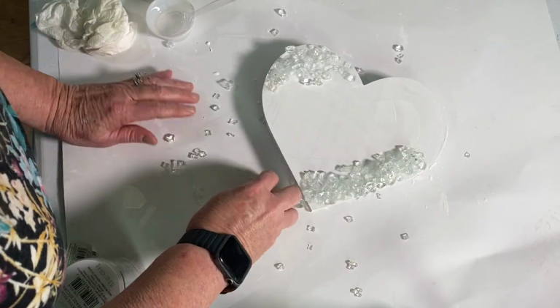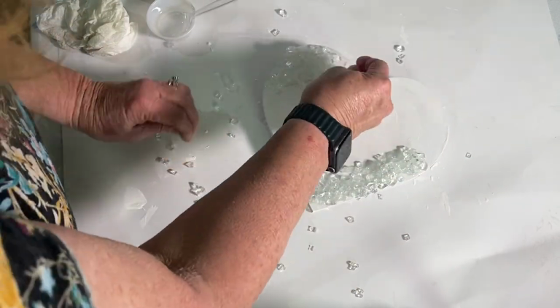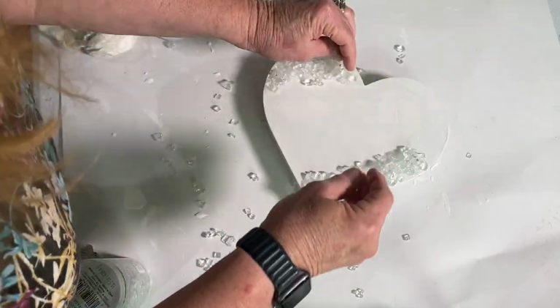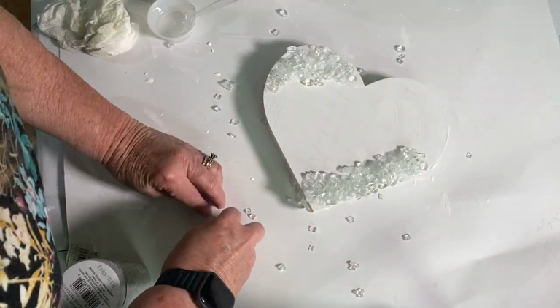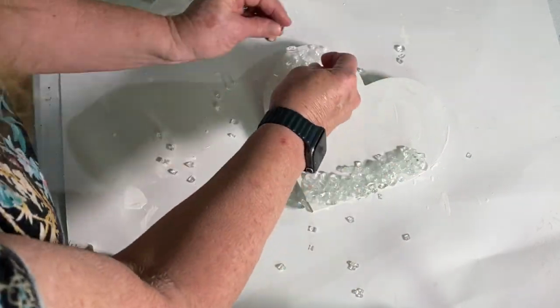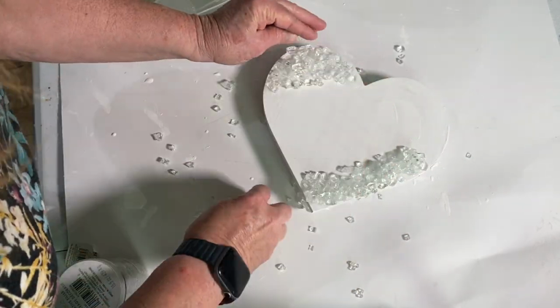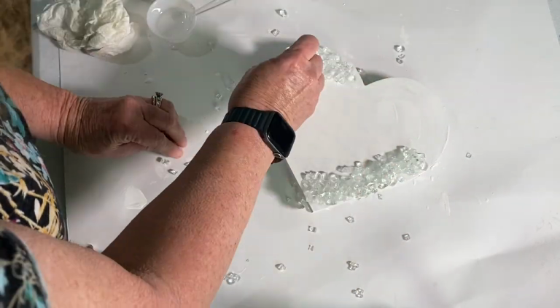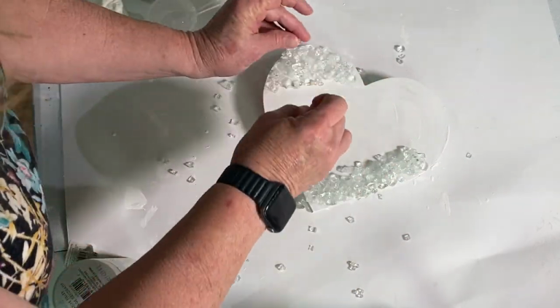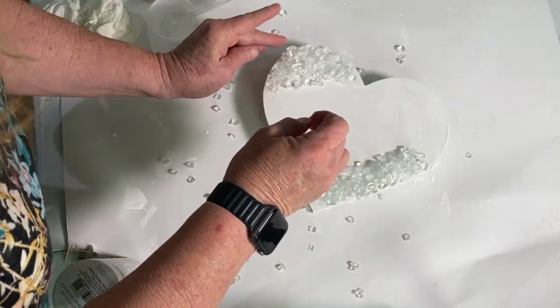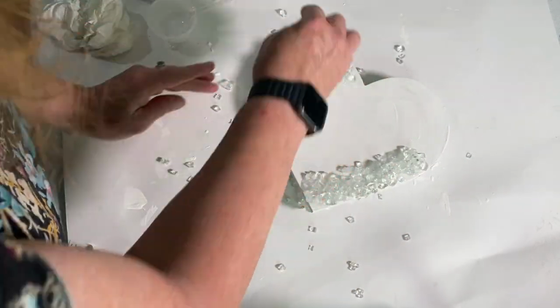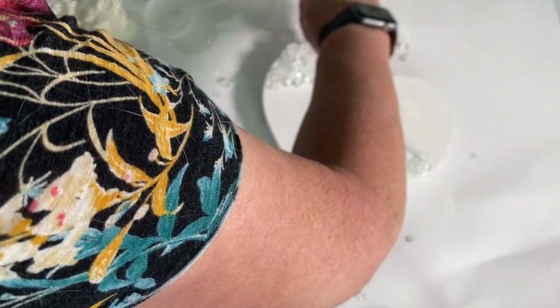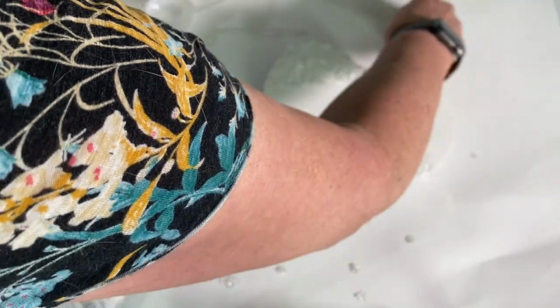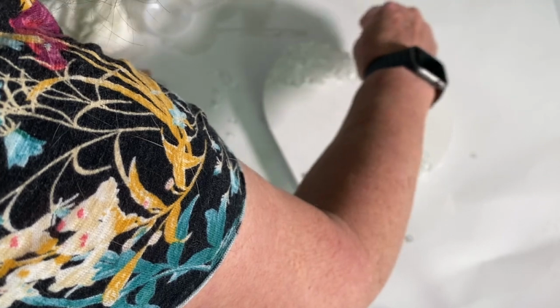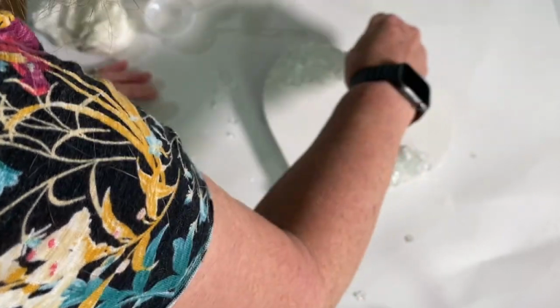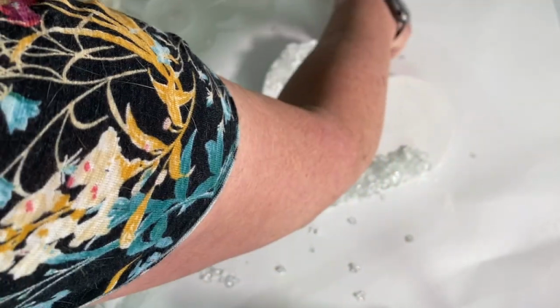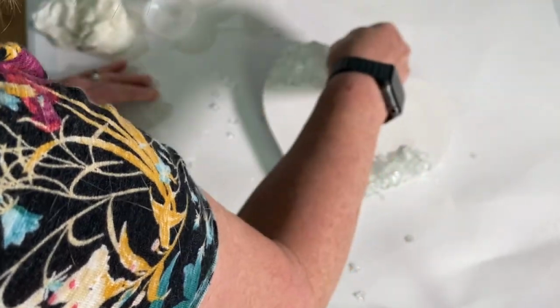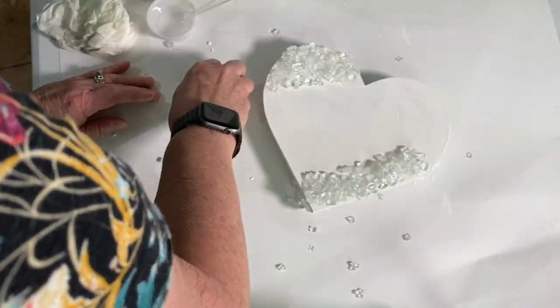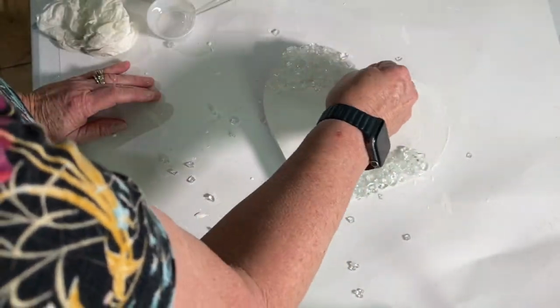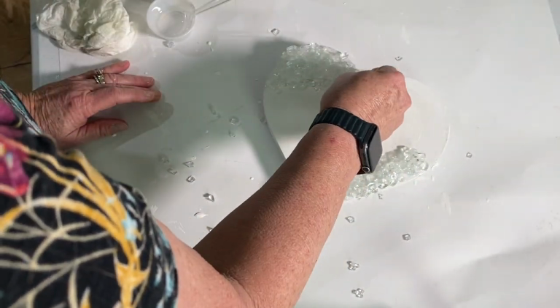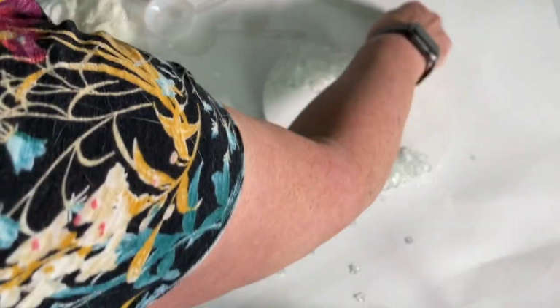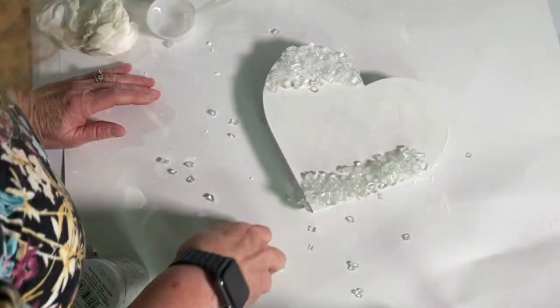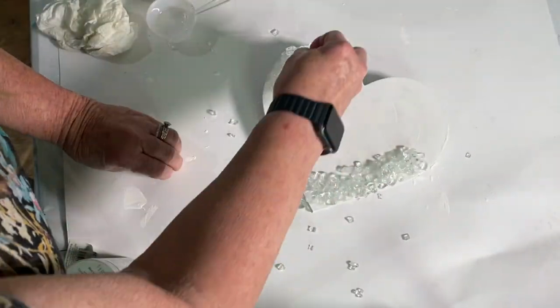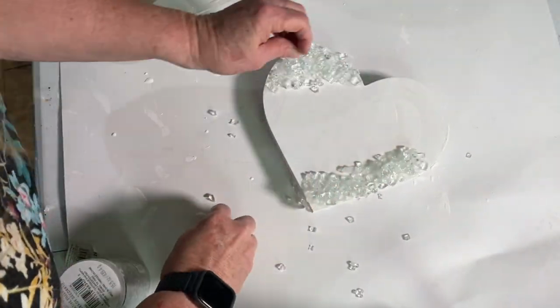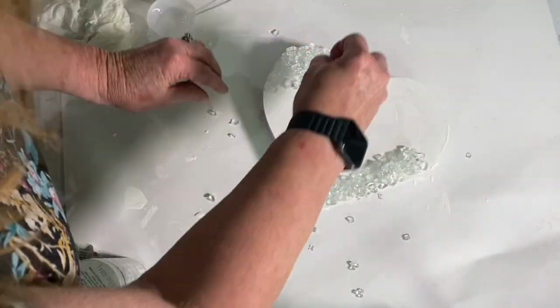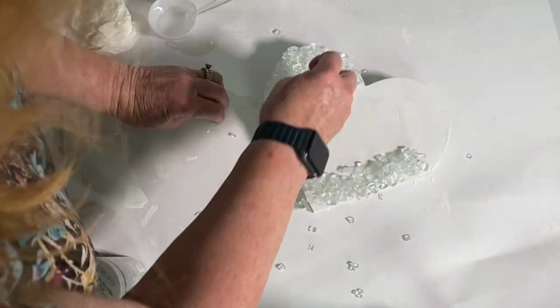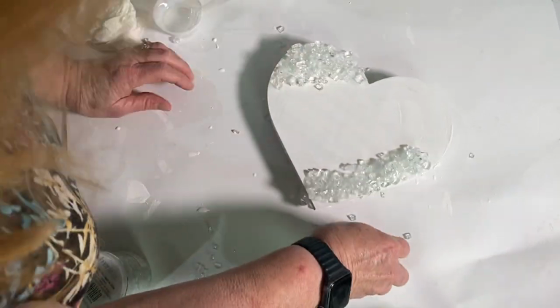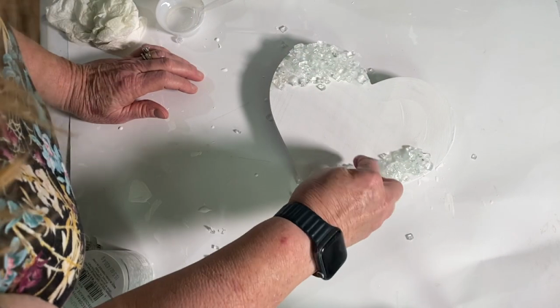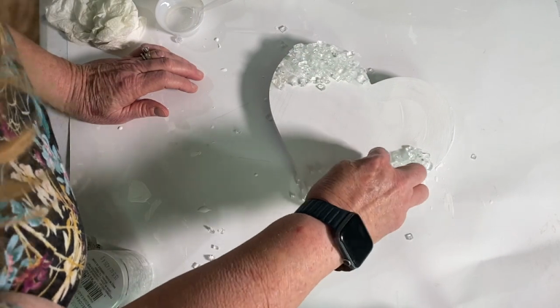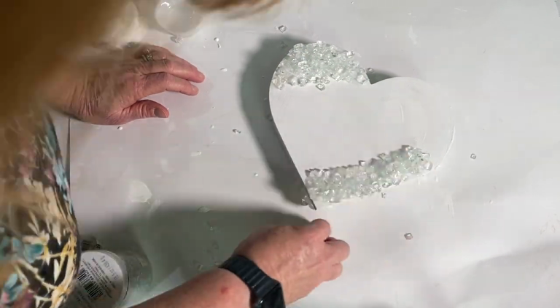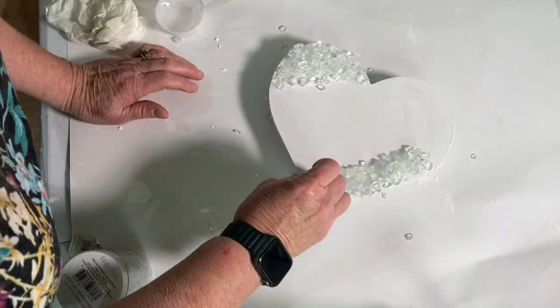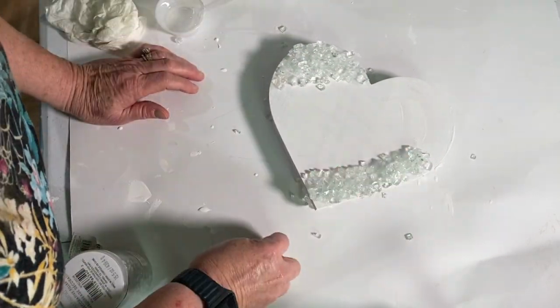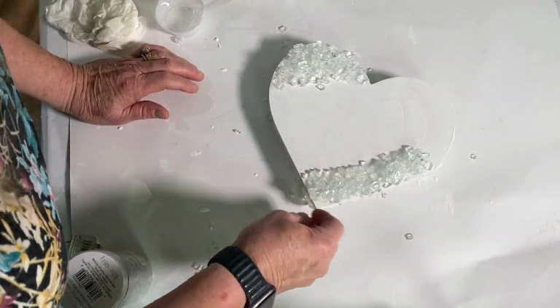So the less resin that you have to put on top of it — and eventually we will have to when we do the second layer — the less the better off you are, because it will sparkle more. If you flood that glass, all the sparkle will disappear.